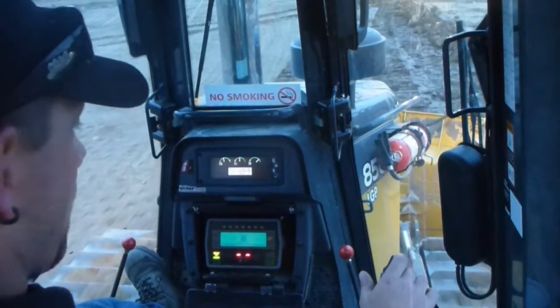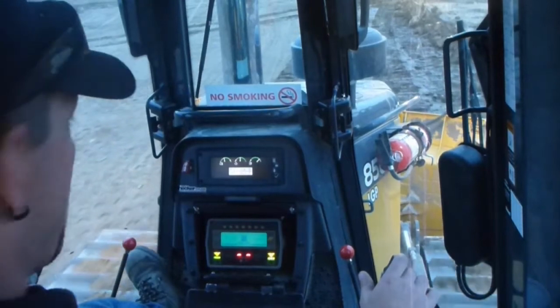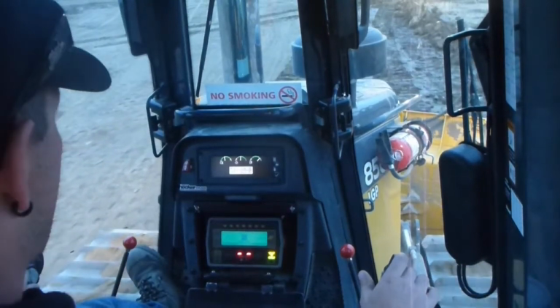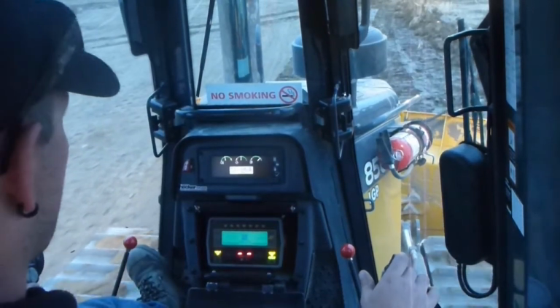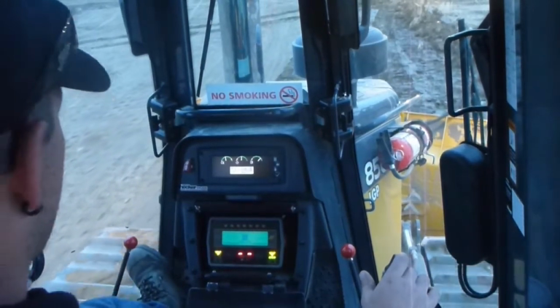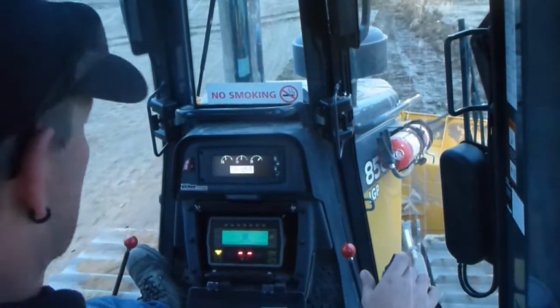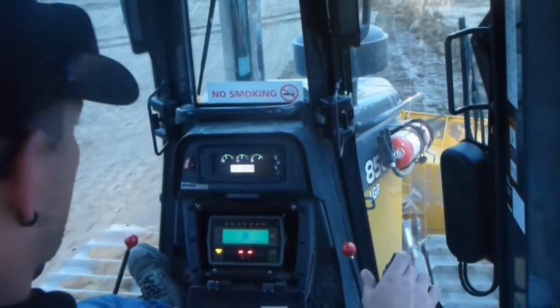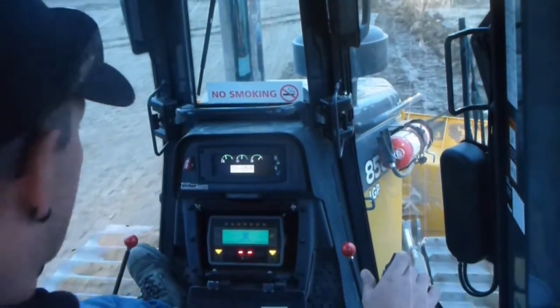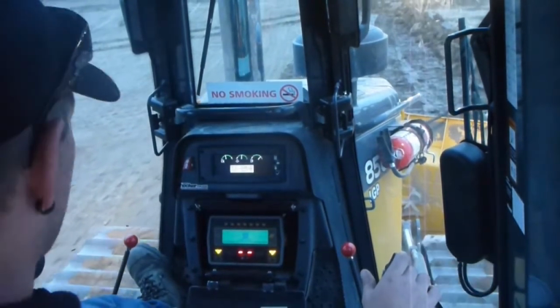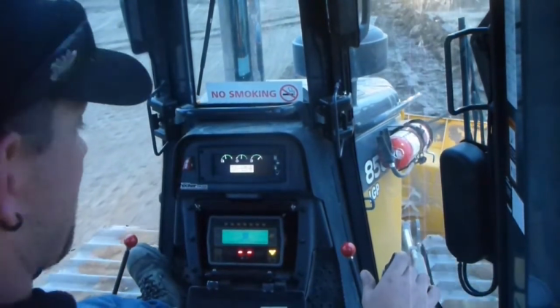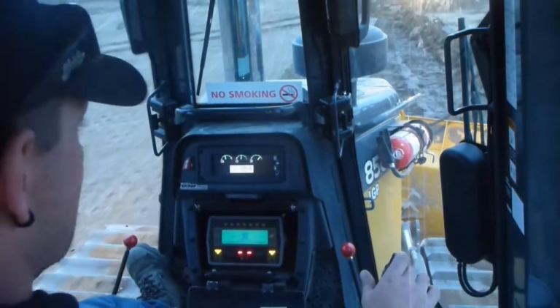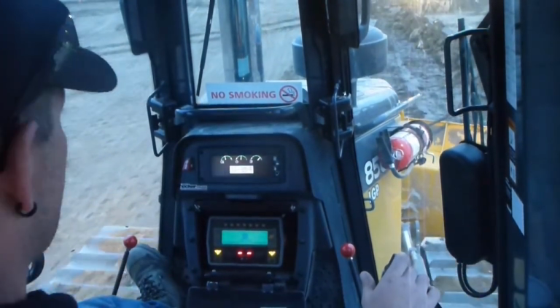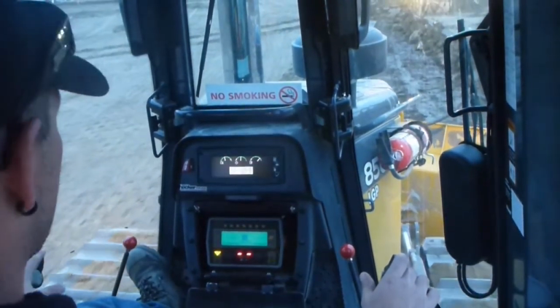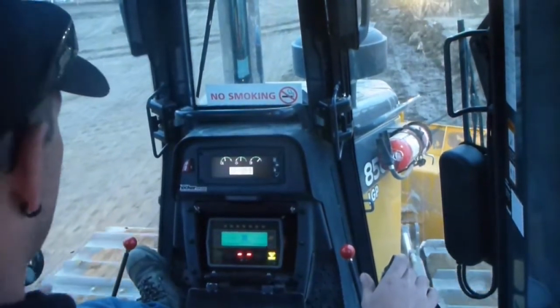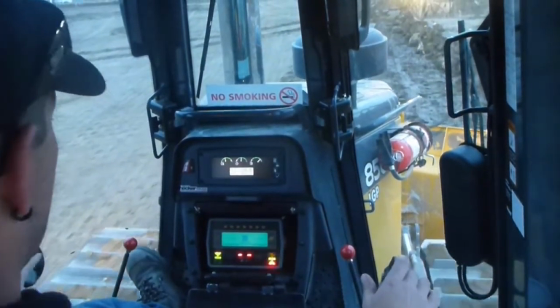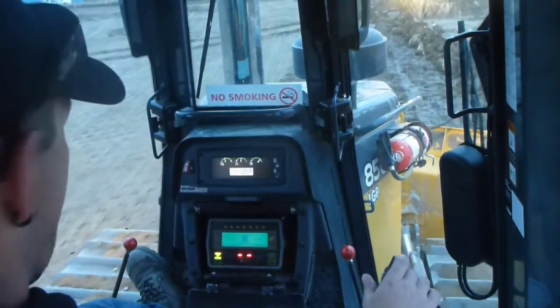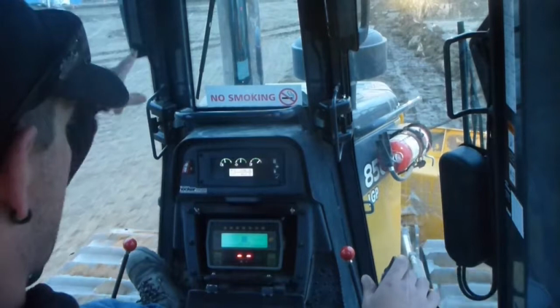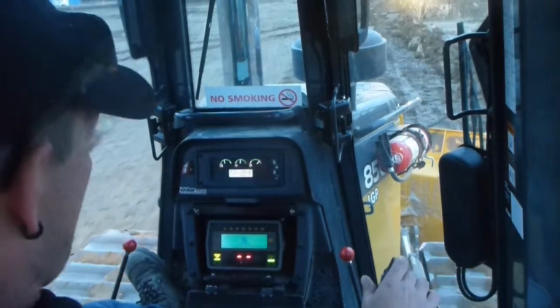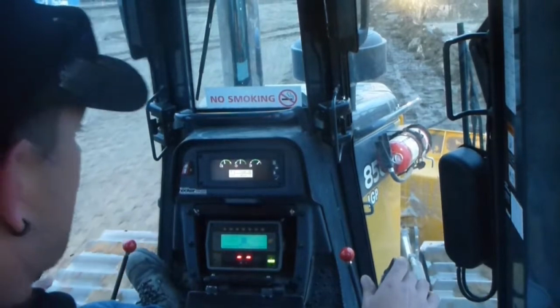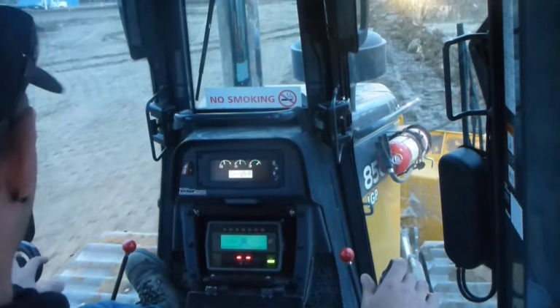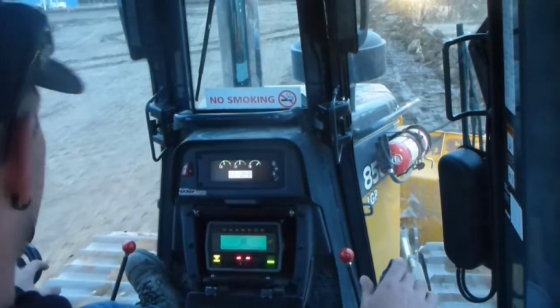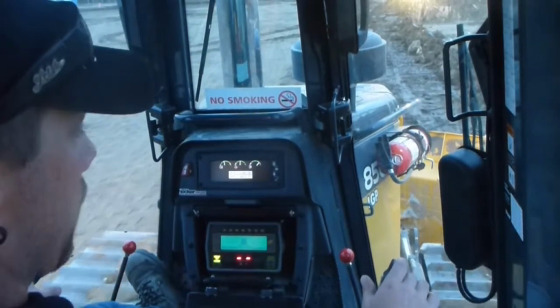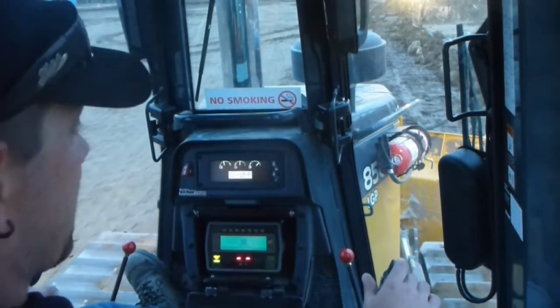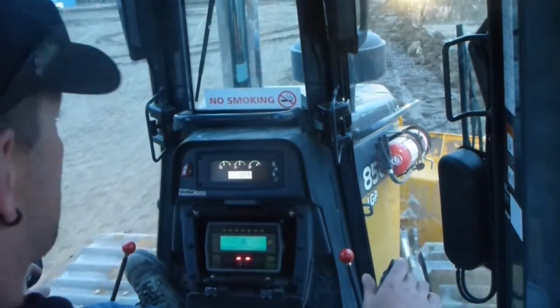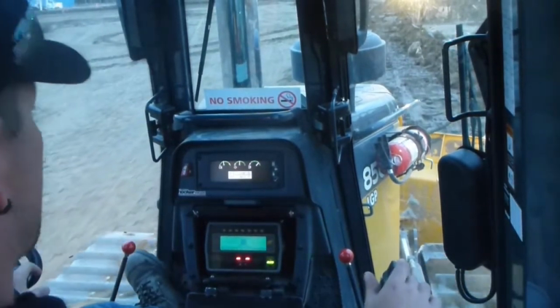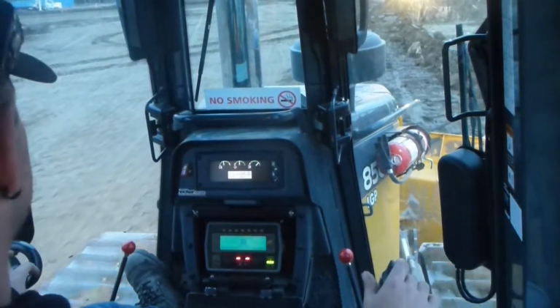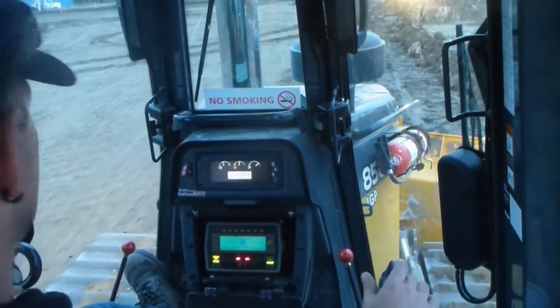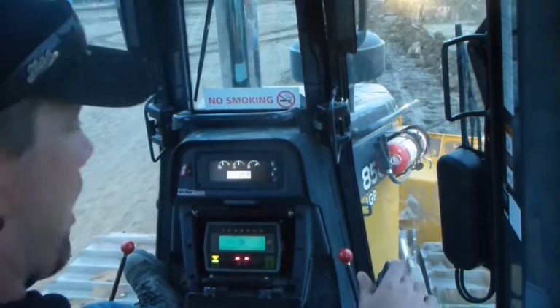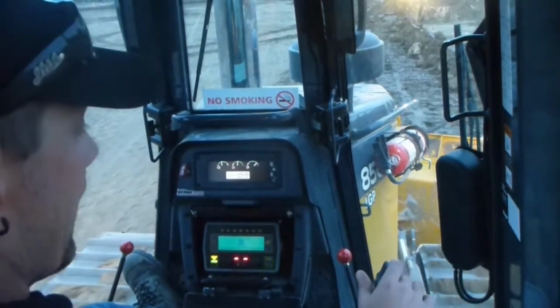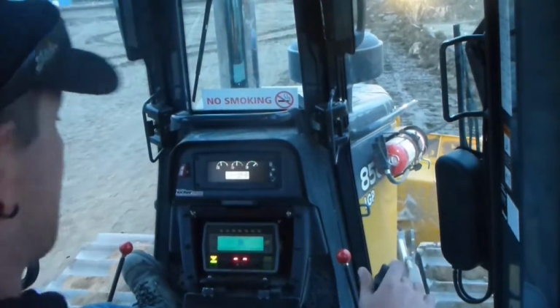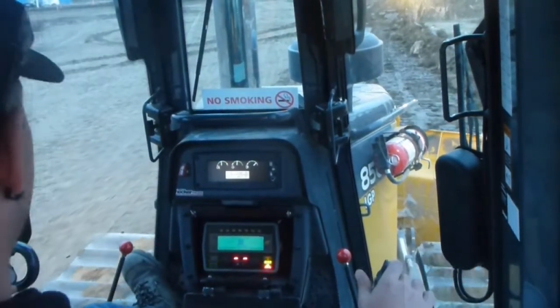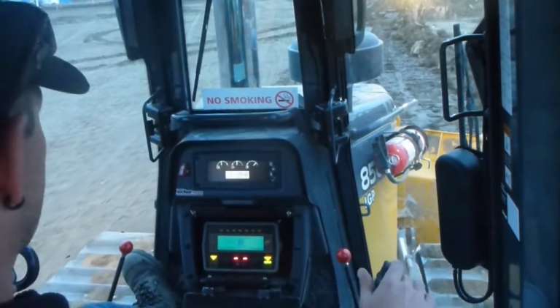The pad that I'm doing is crowned in the centre, which is behind me, and this way it drains out at one percent. So I've got all that set up with the laser.